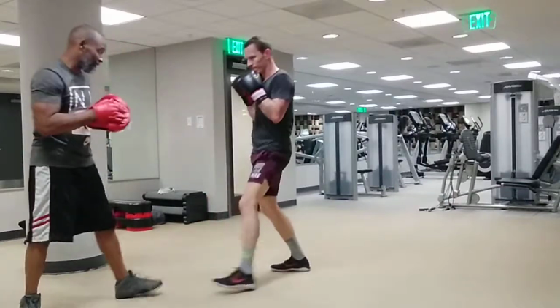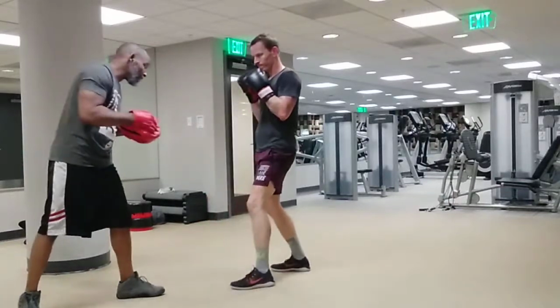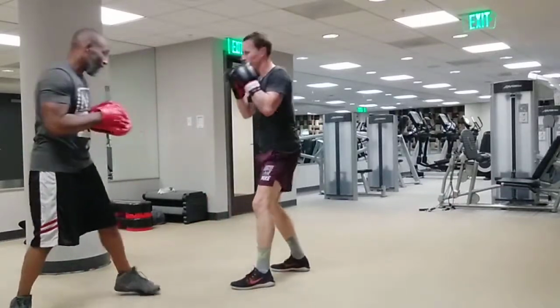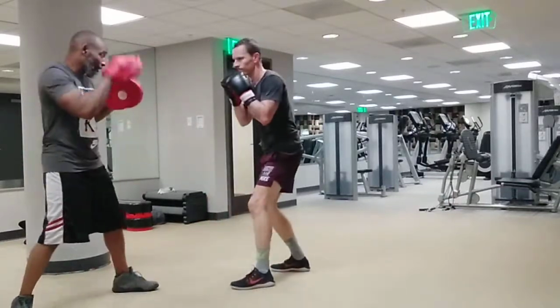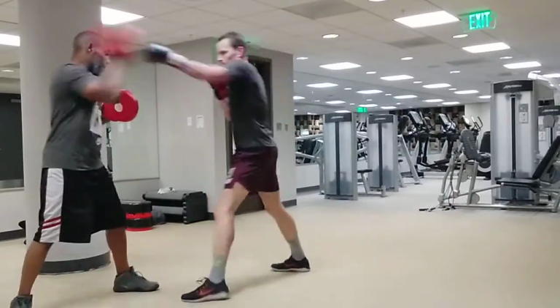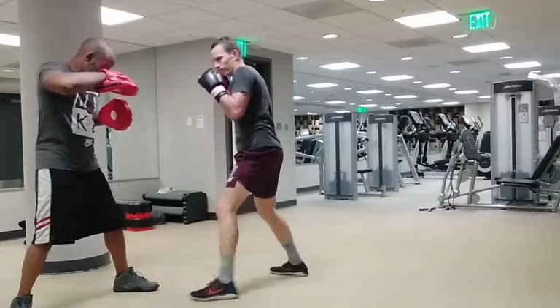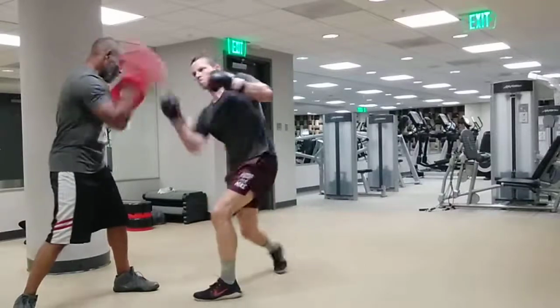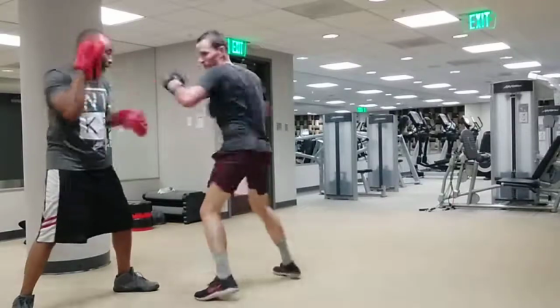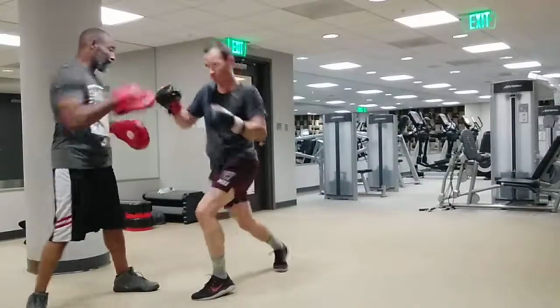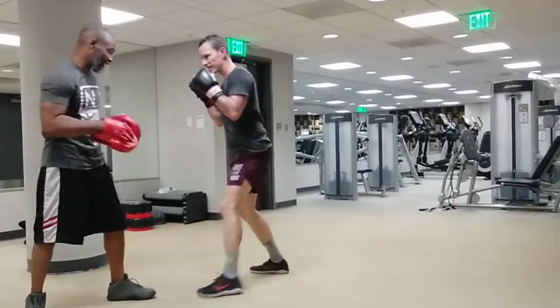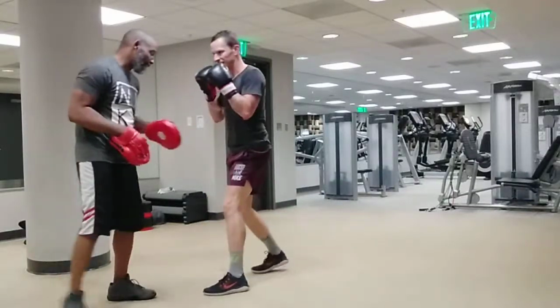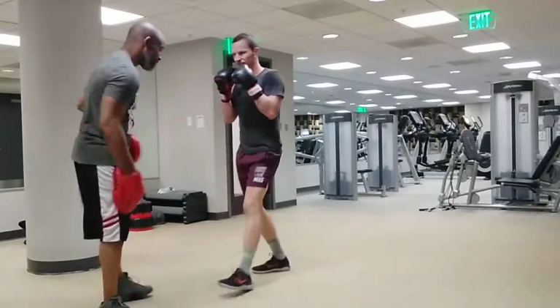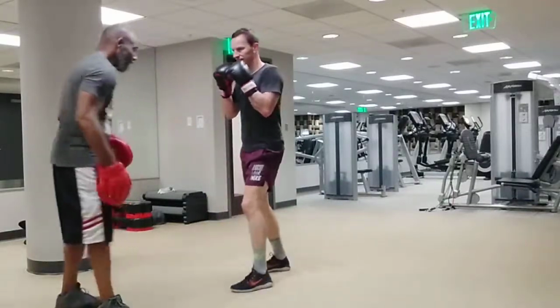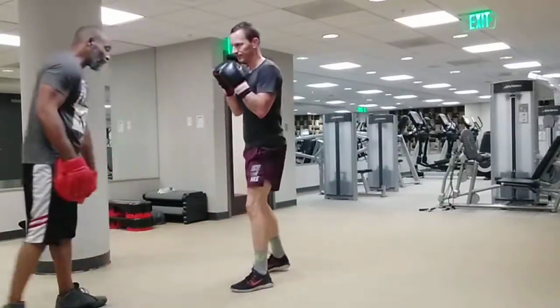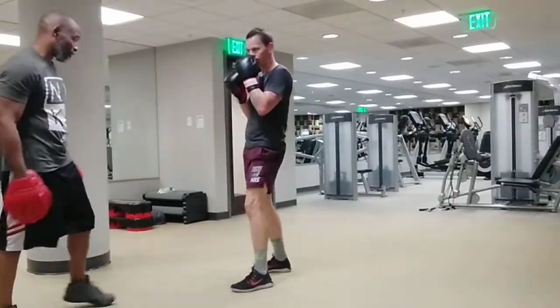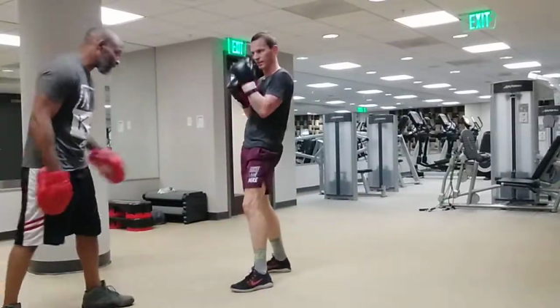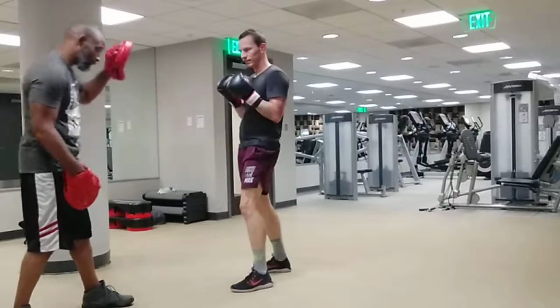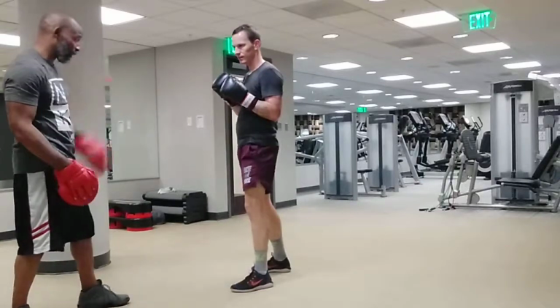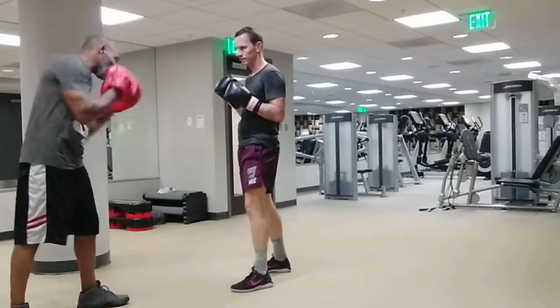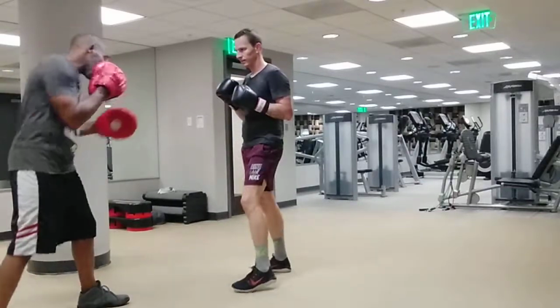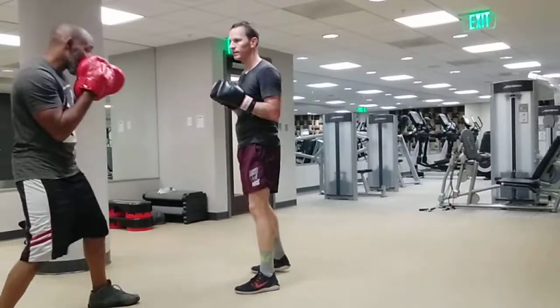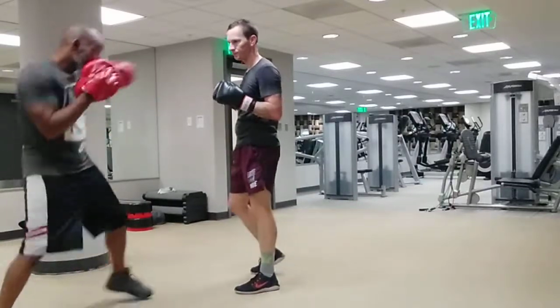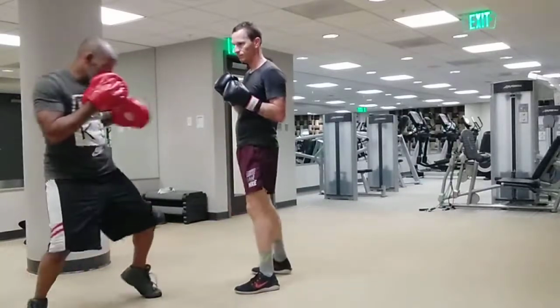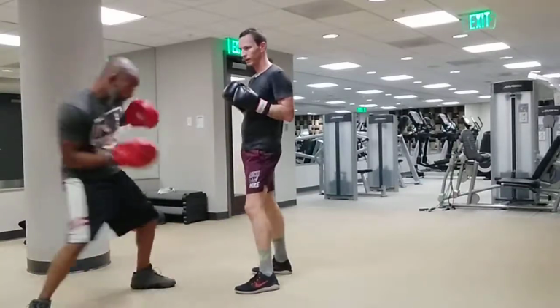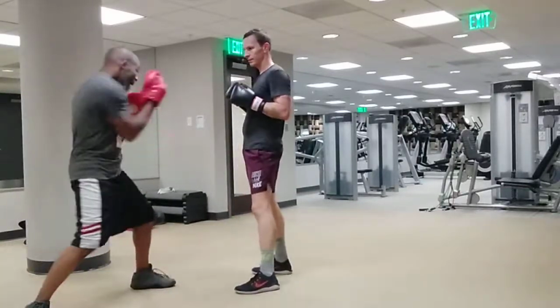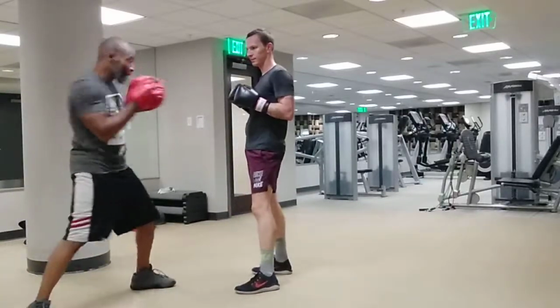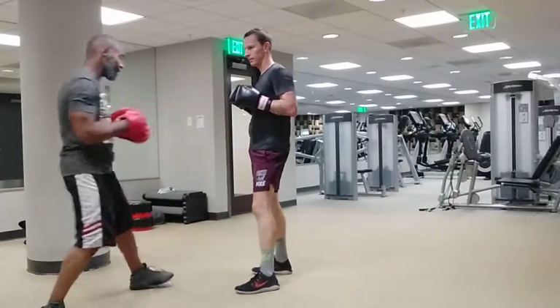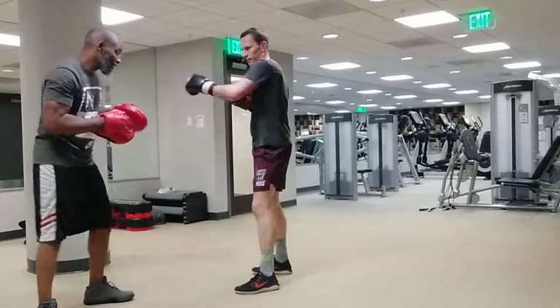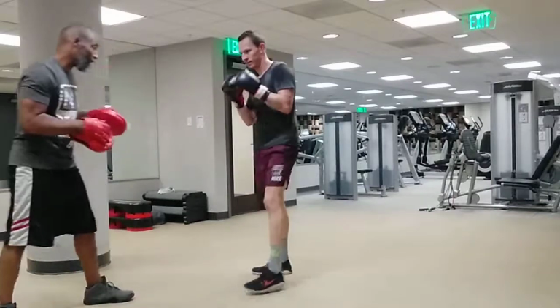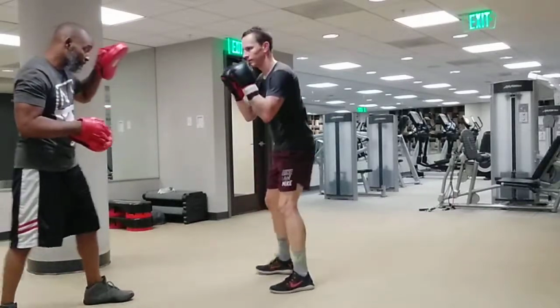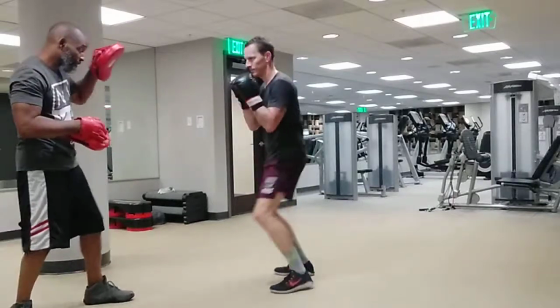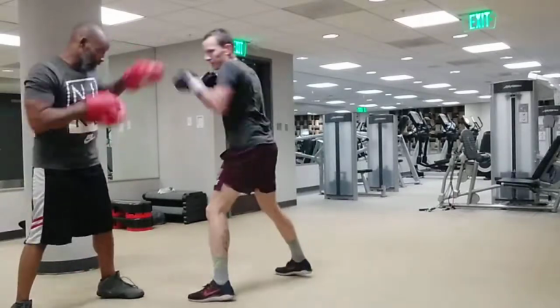Mm-hmm. Again. Bop, bop, bop, bop. Bop, bop. Stiff-ass jab, right? If I give it to you on the cross, then you jab on the cross — get me a feel. Here. Bing. Bop, bop, bop, bop. Uh-huh. Bing.